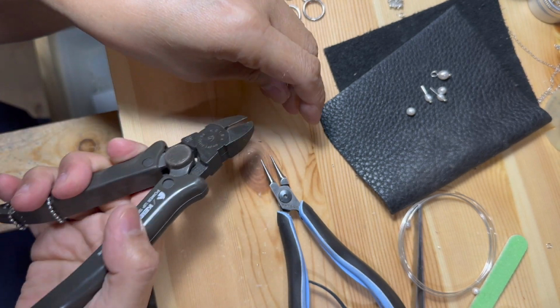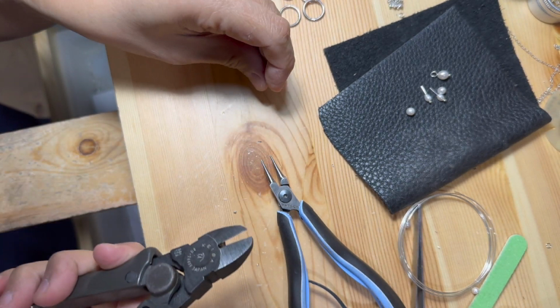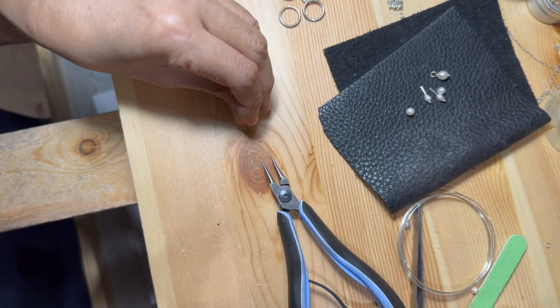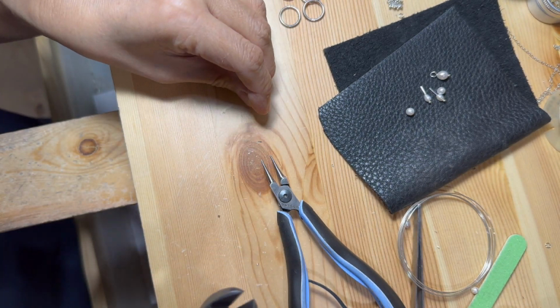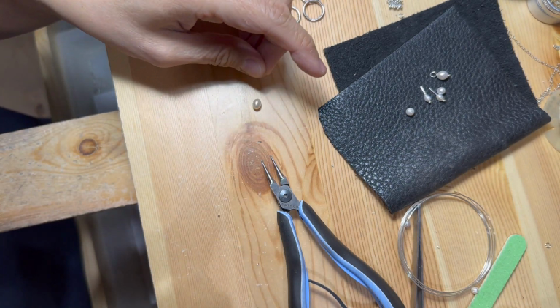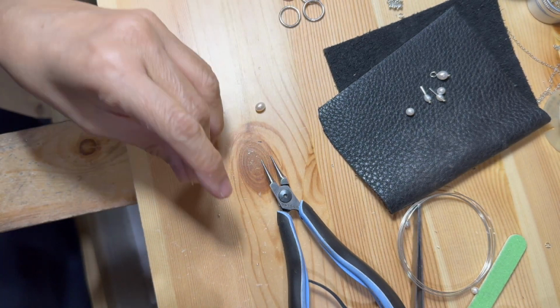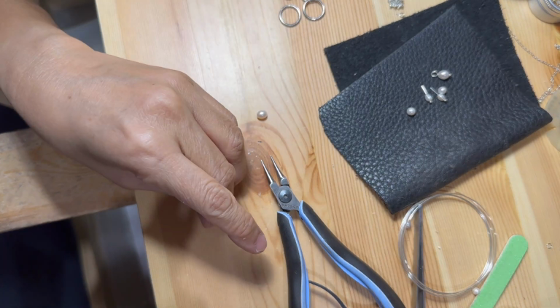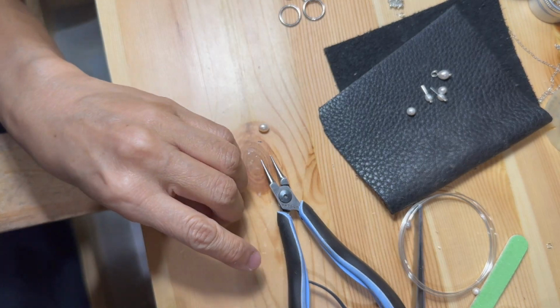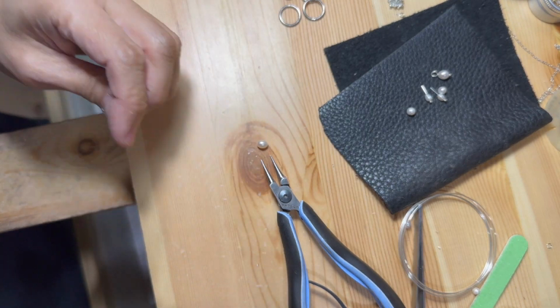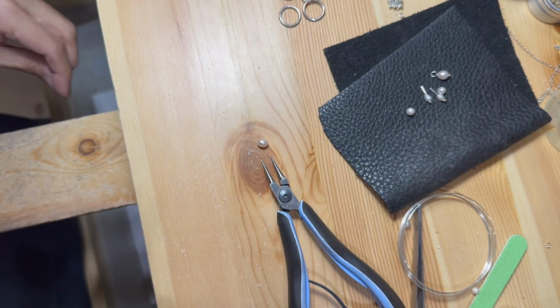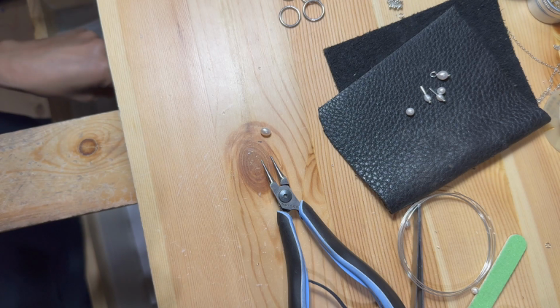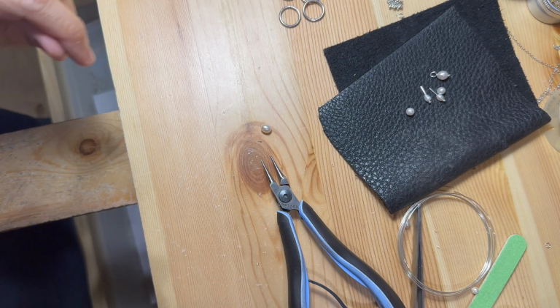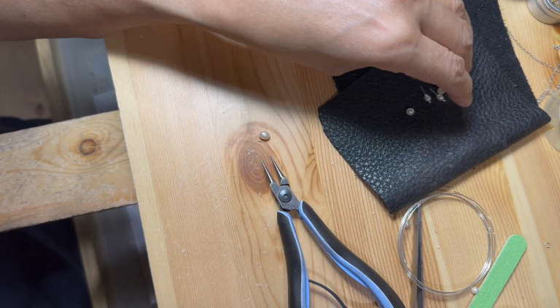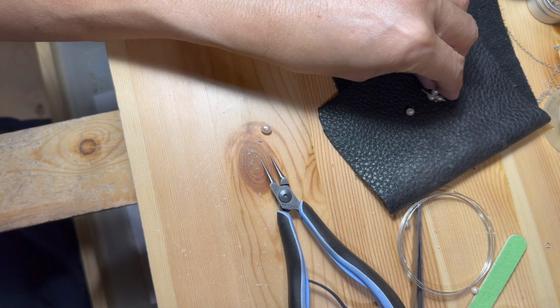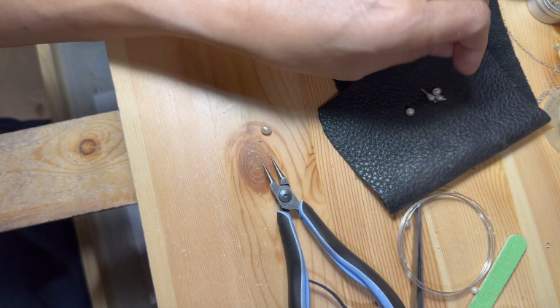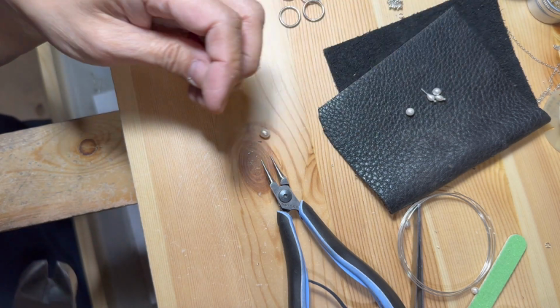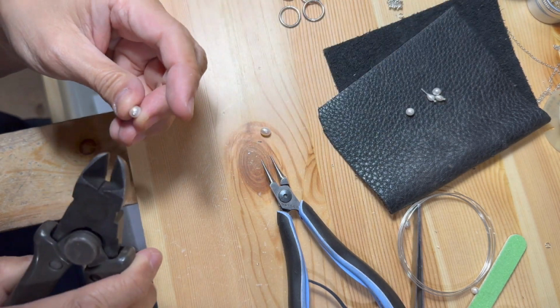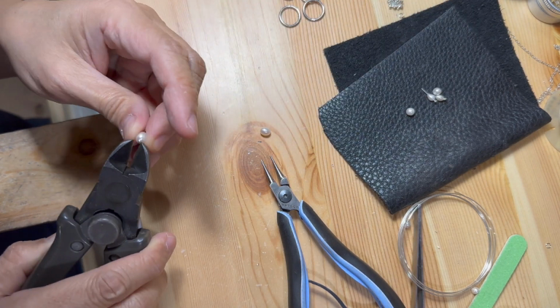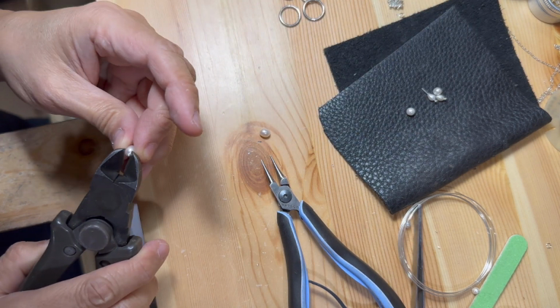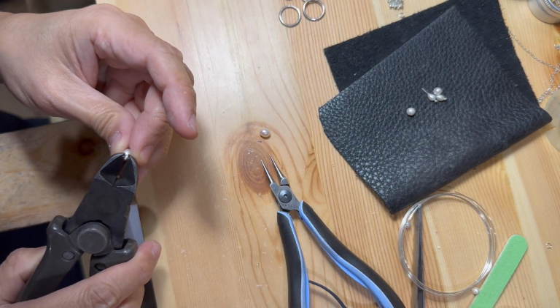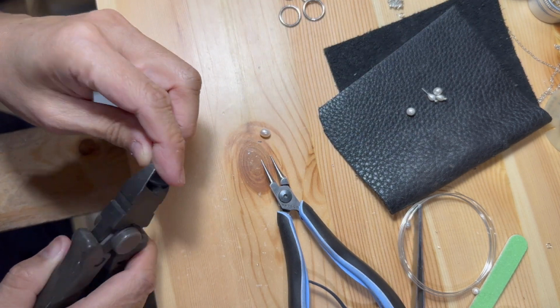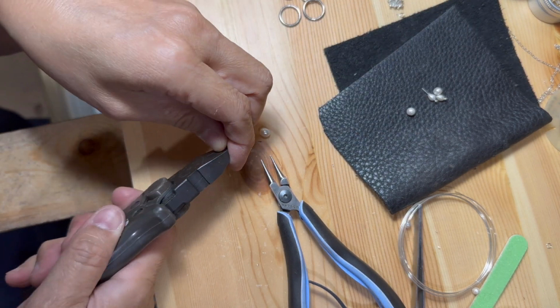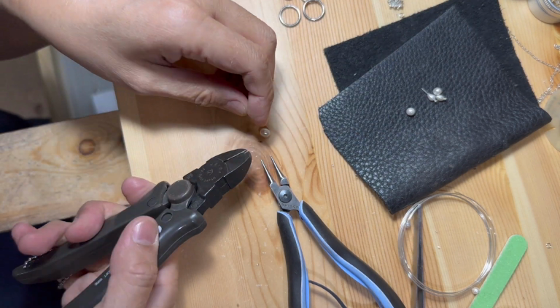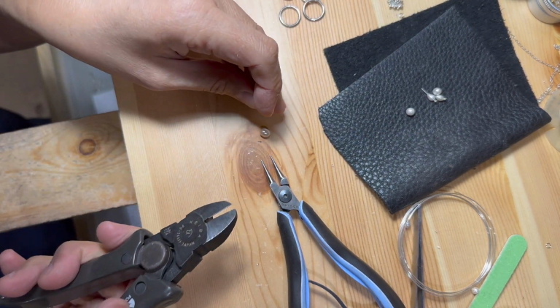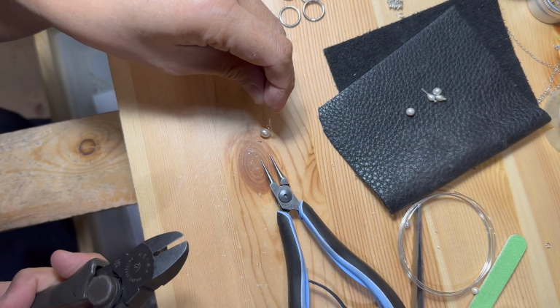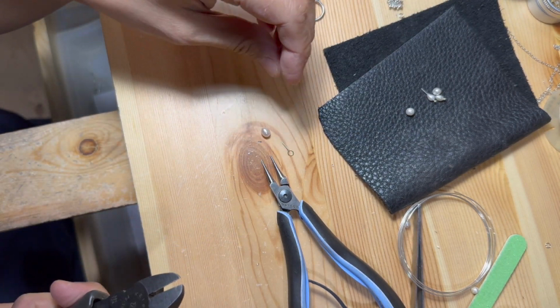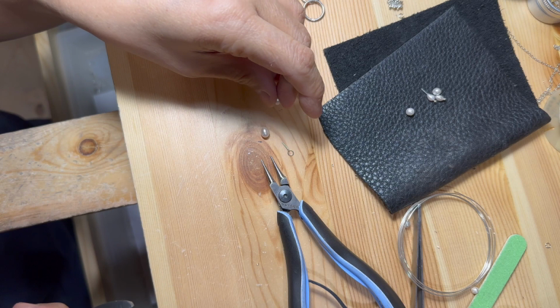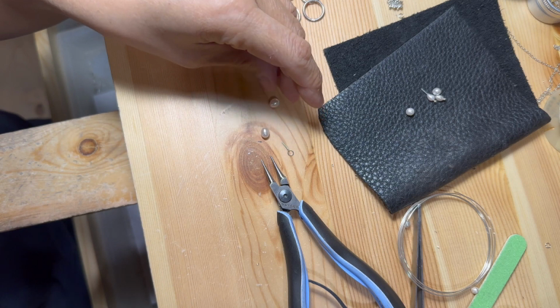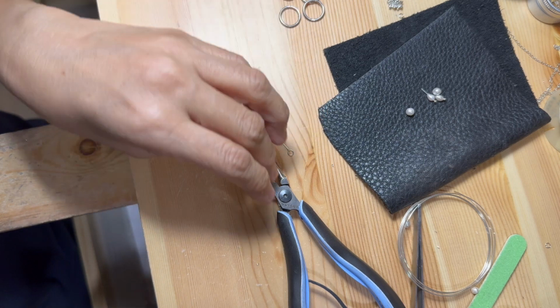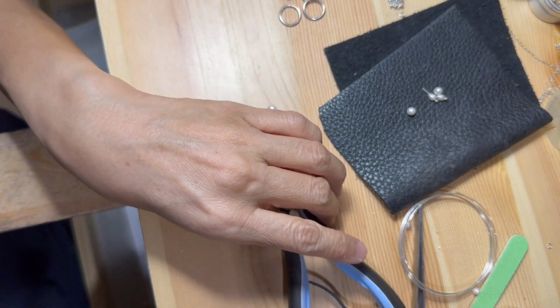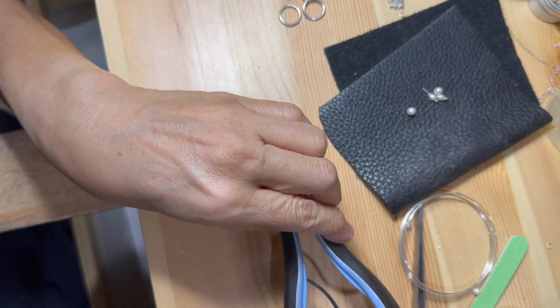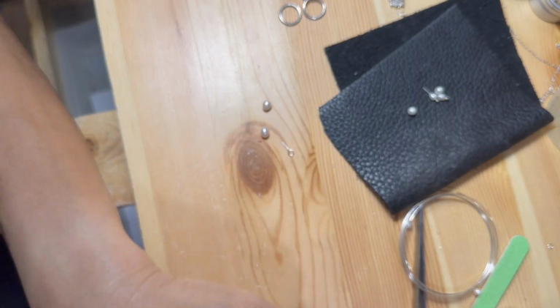These pearls with wire loops were extras from my previous projects. However, since the wires and loops are not the correct sizes, they need to be removed.